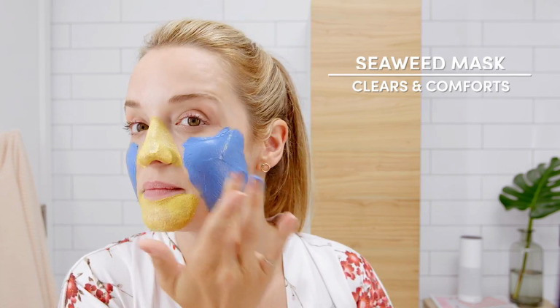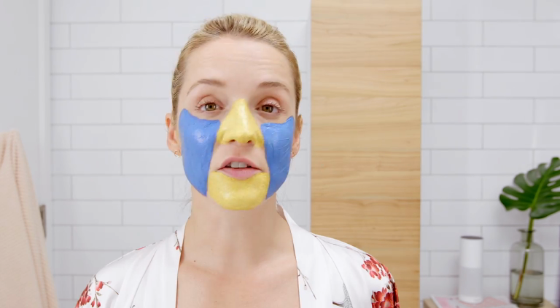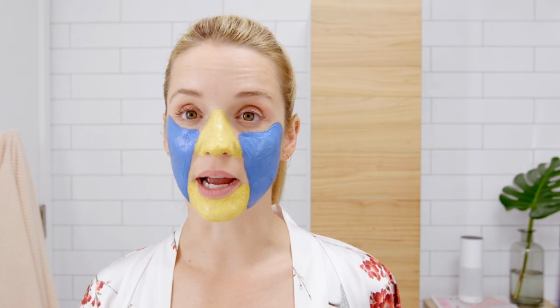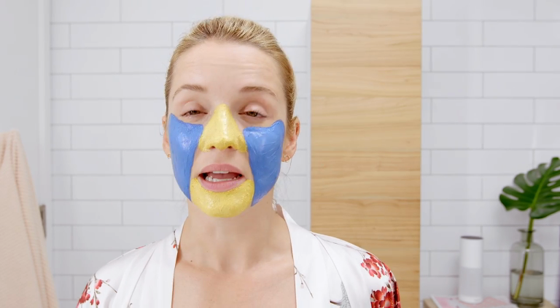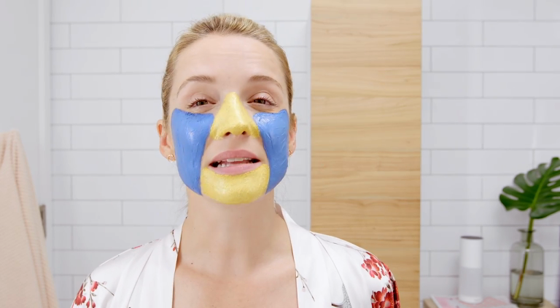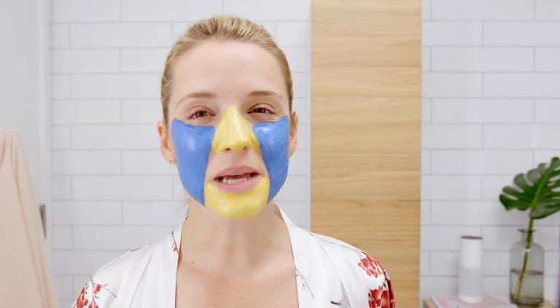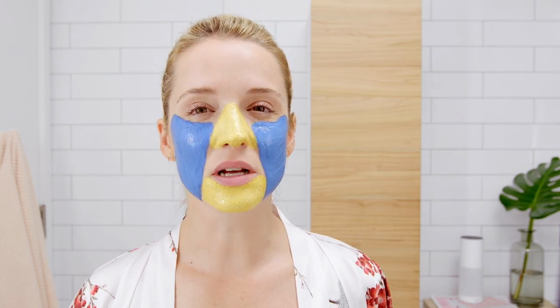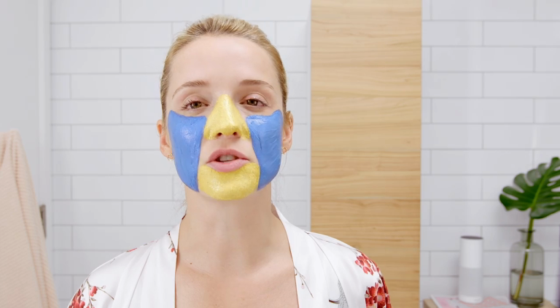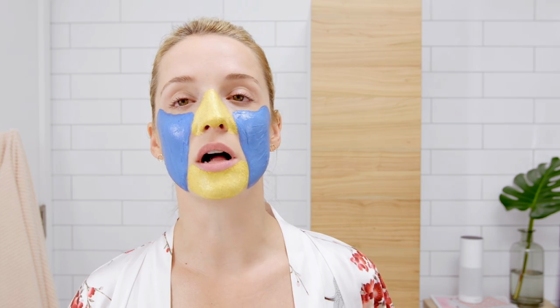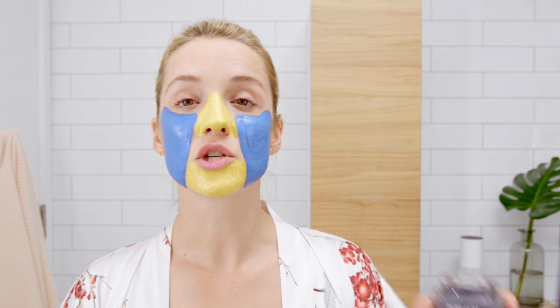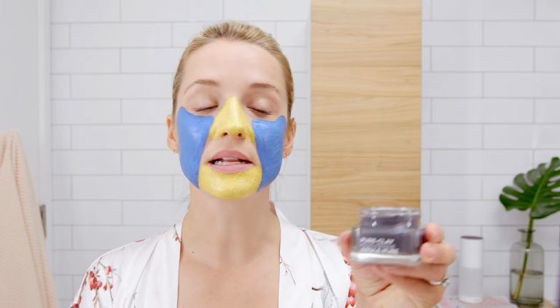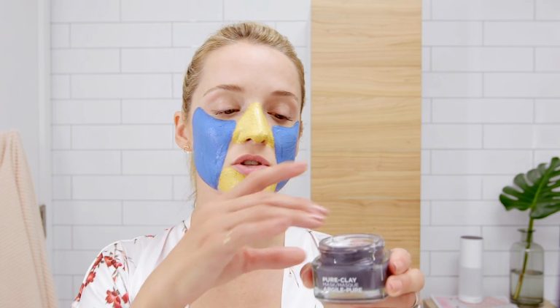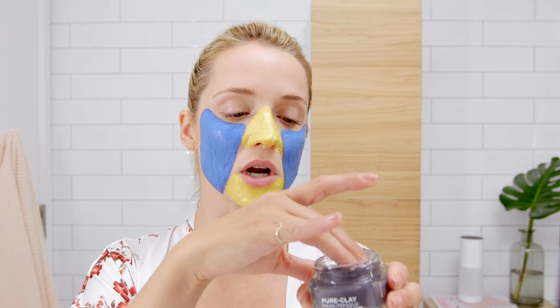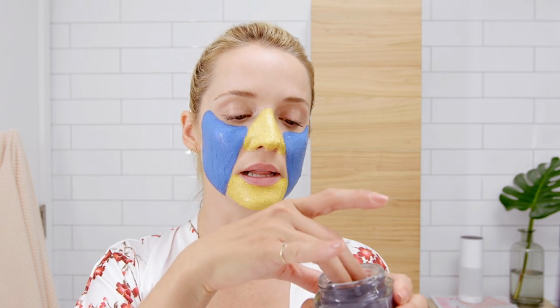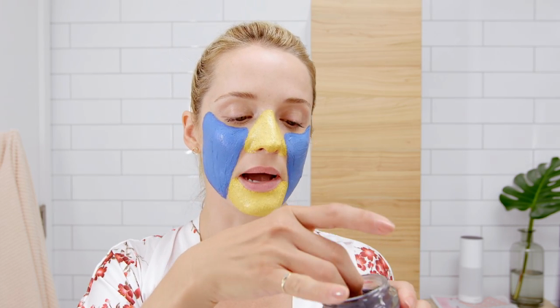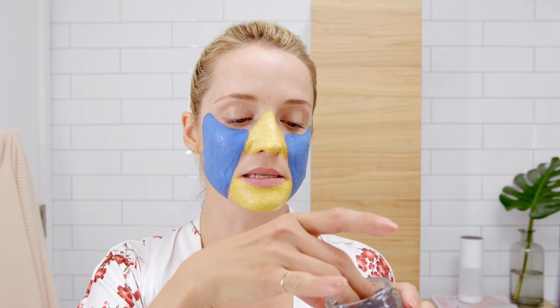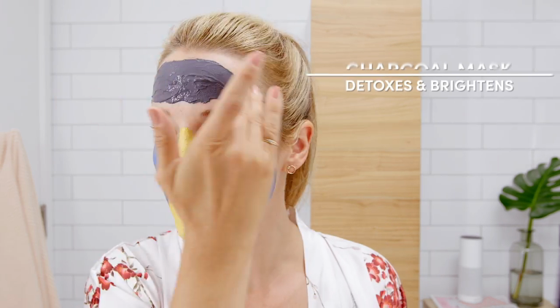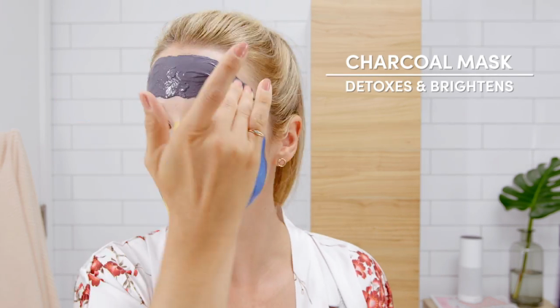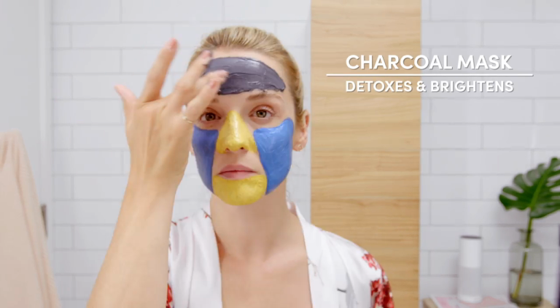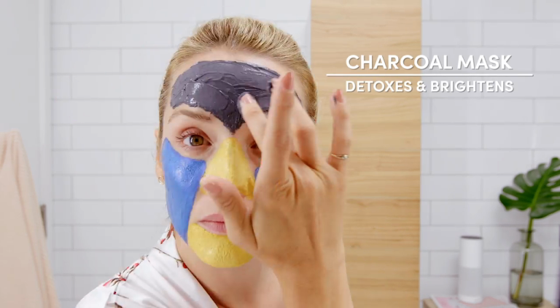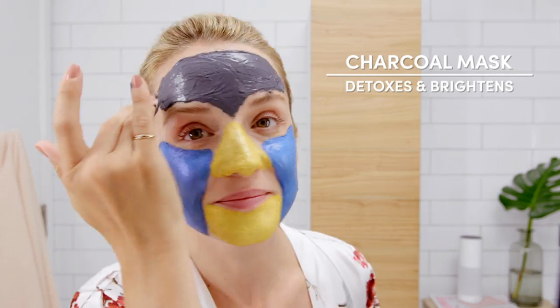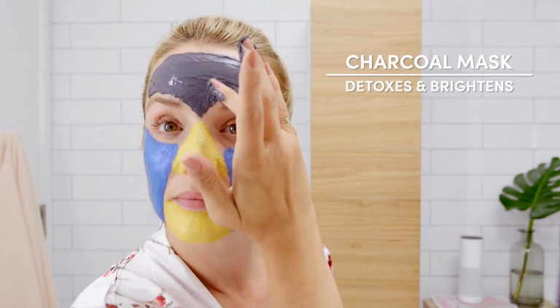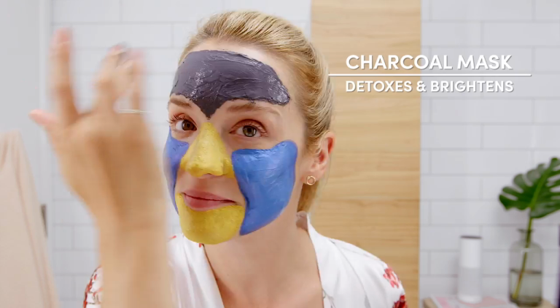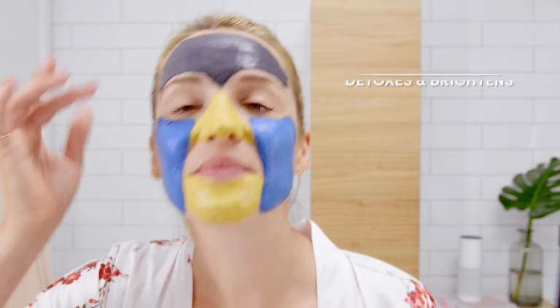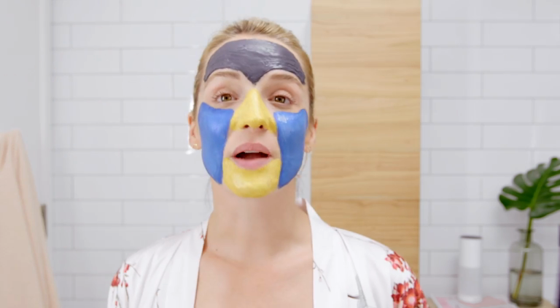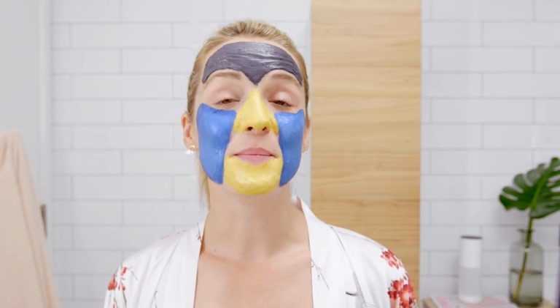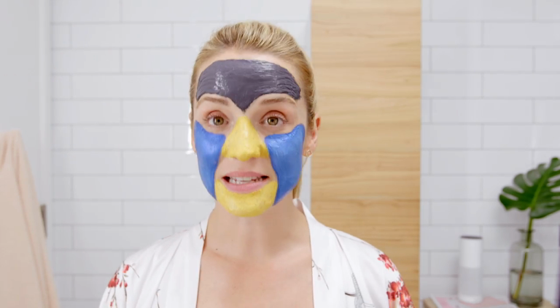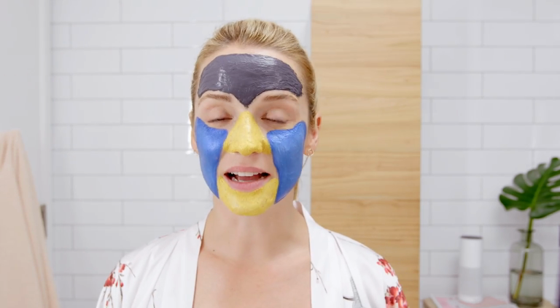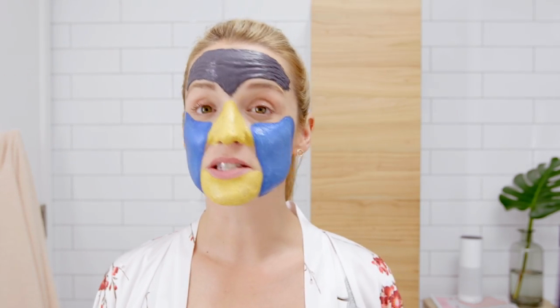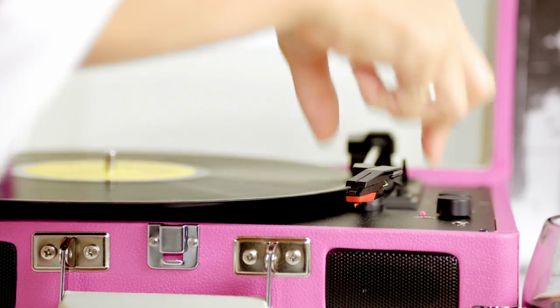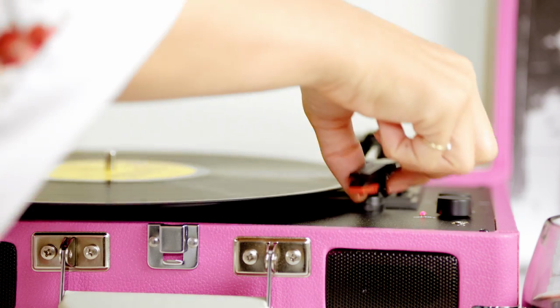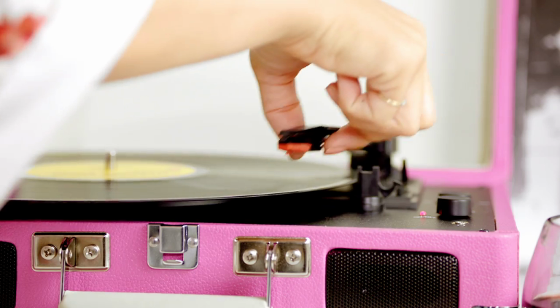Onto my forehead. It can sometimes look a little dull, so I like to use a charcoal and clay mask to clear out my pores and really brighten my skin. Okay, mask is done, so now we wait.